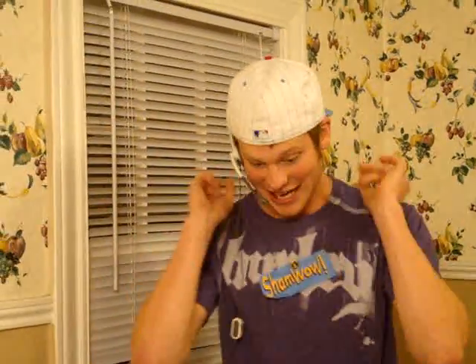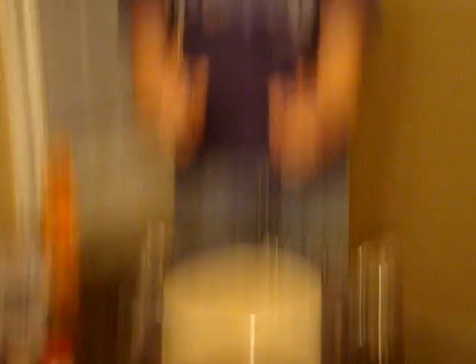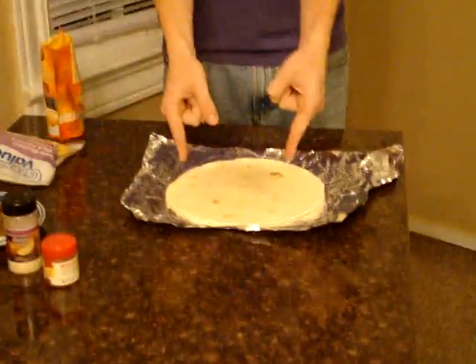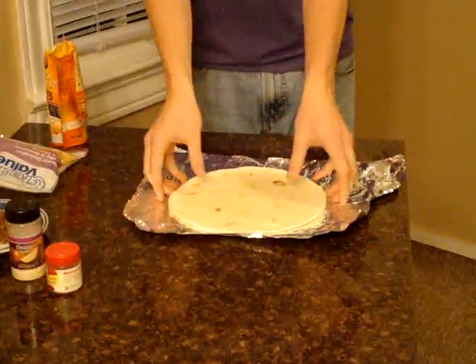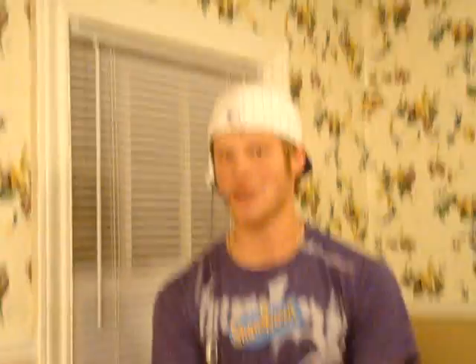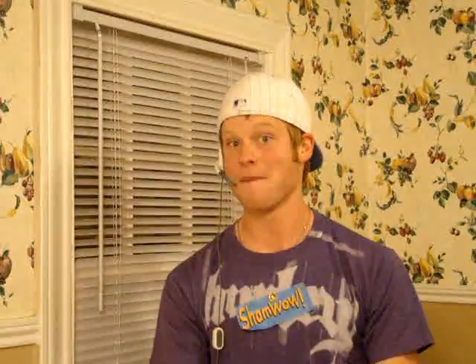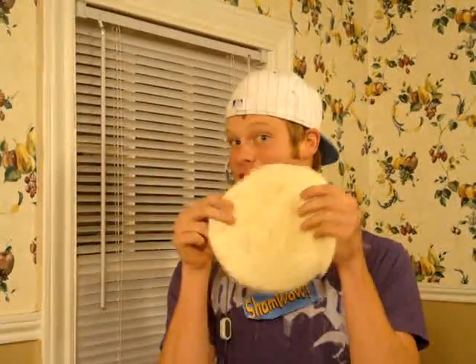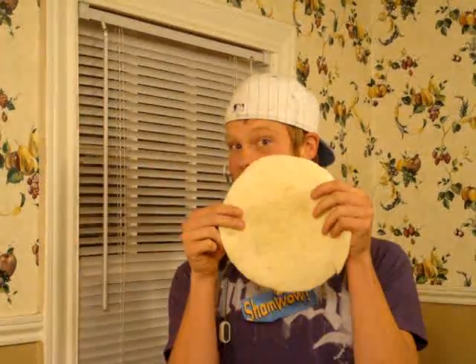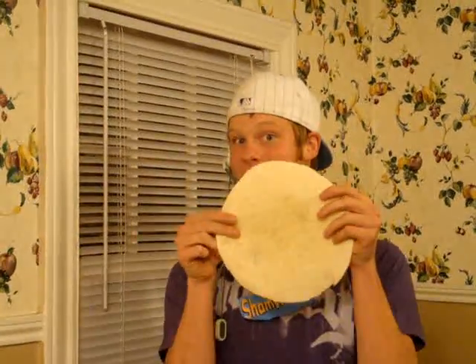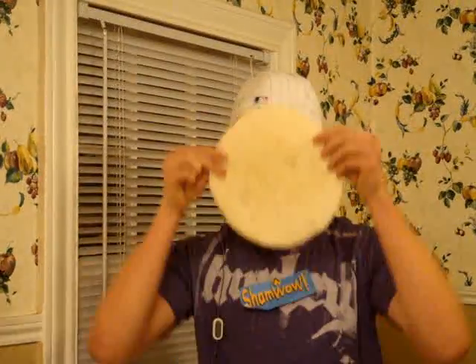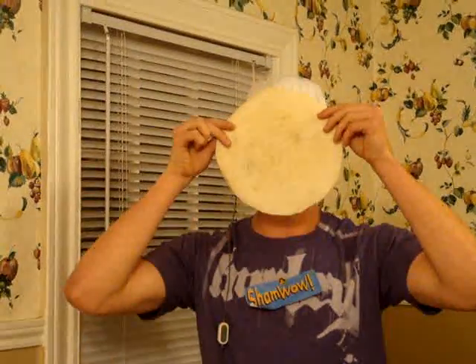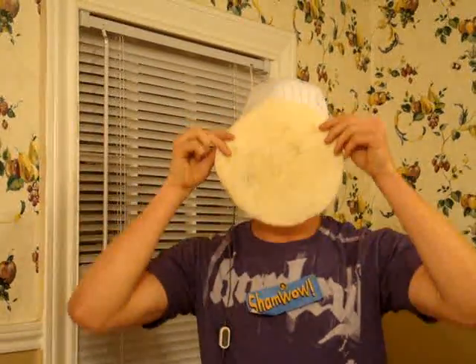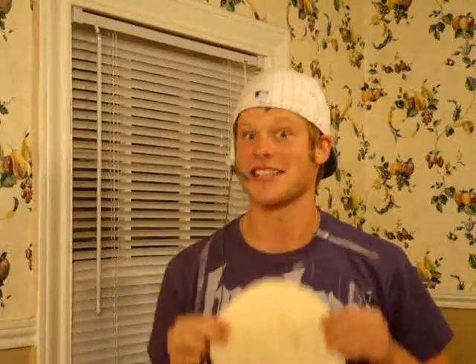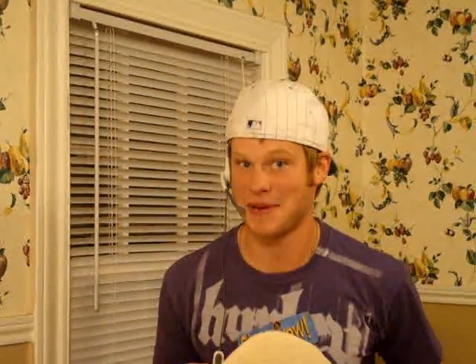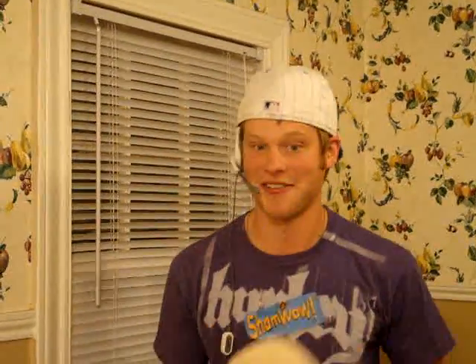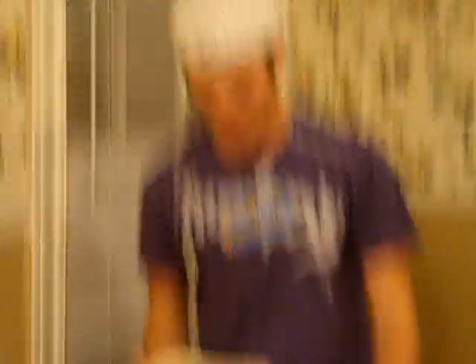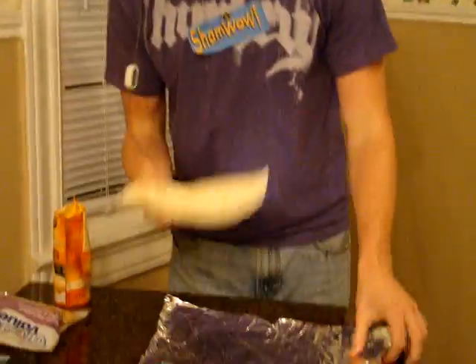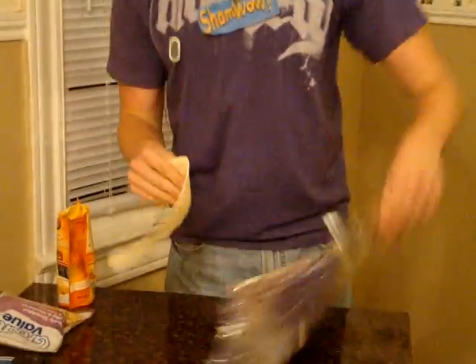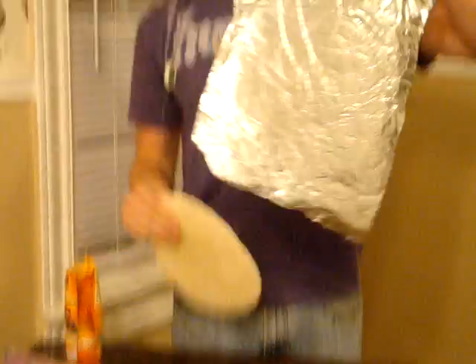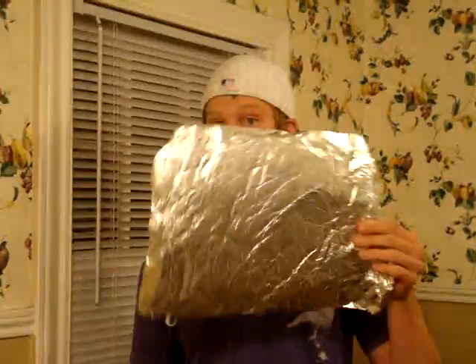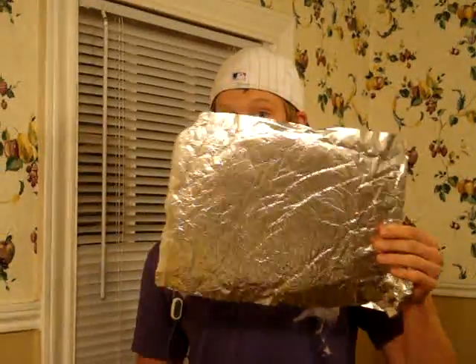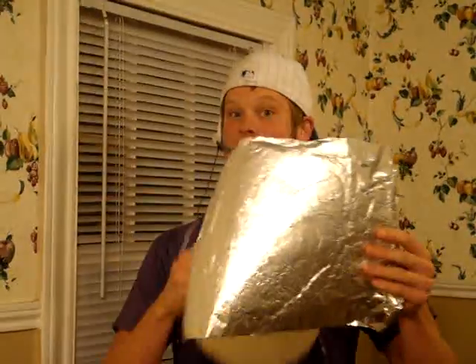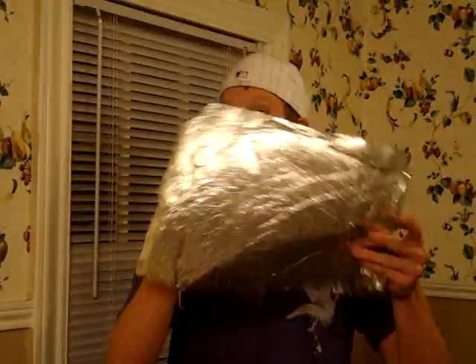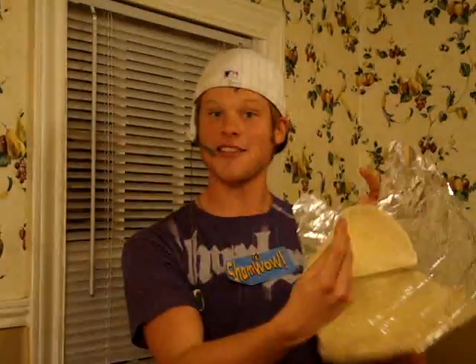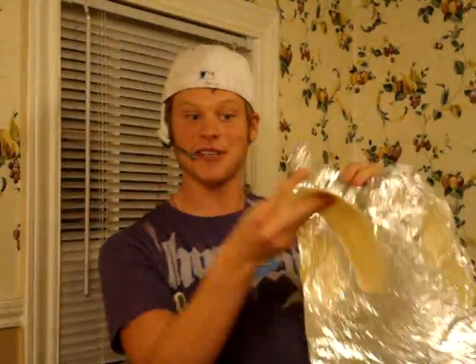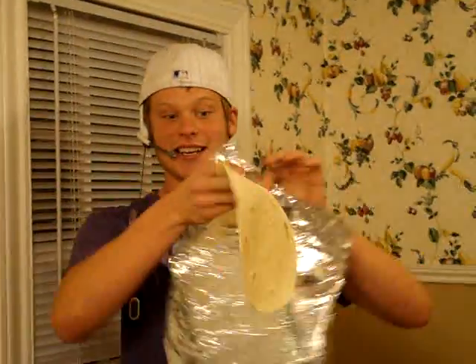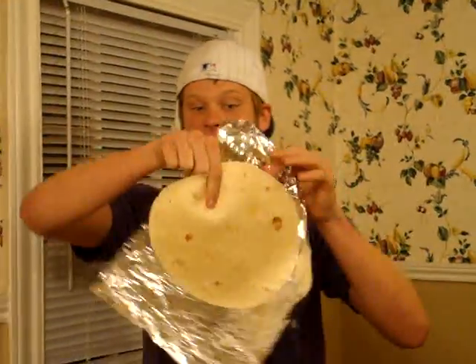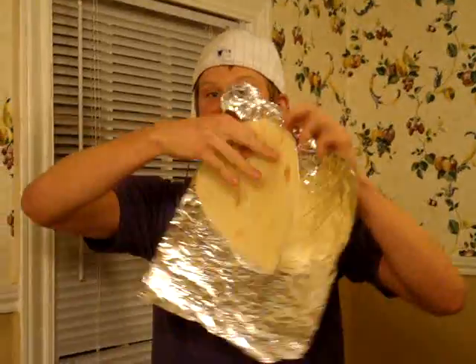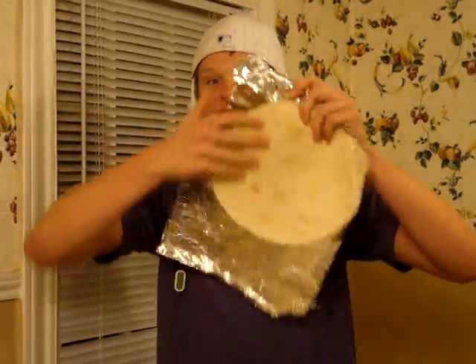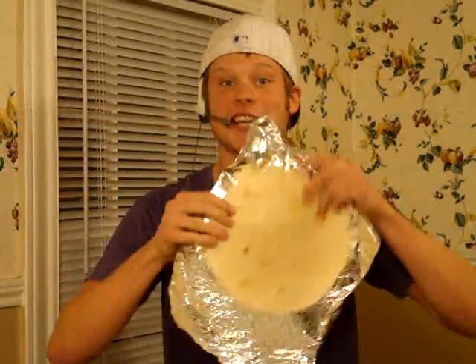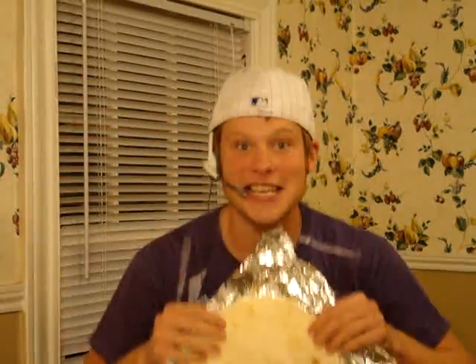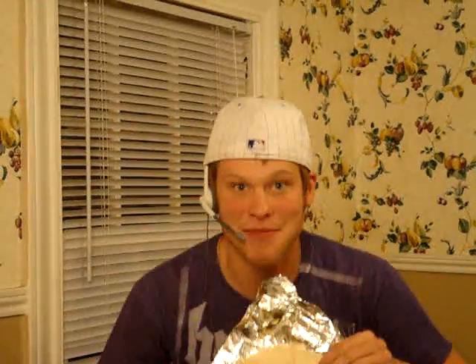You're going to need a tortilla. Remember folks, bigger is better — the size of my face is big enough. Then you're going to need some foil. You want it to be a little bit wider than the tortilla so it fits all there and doesn't touch the icky table.